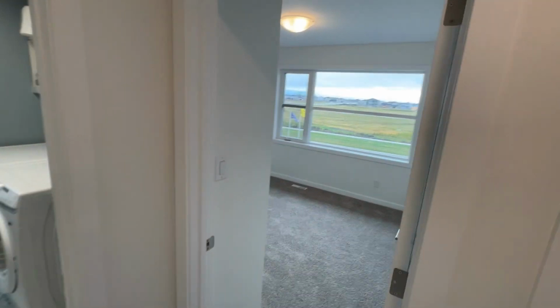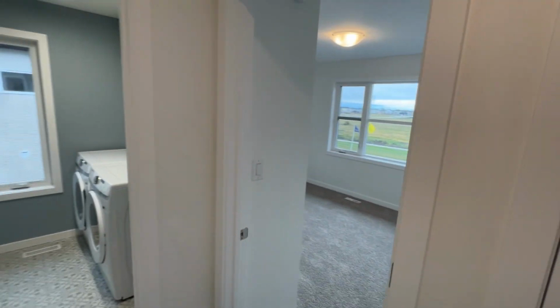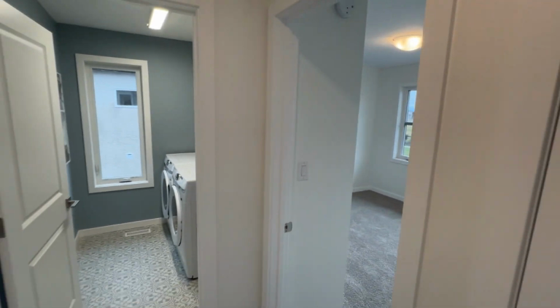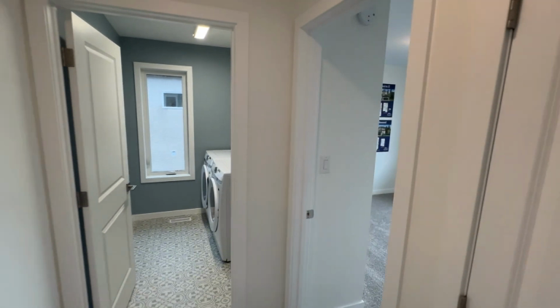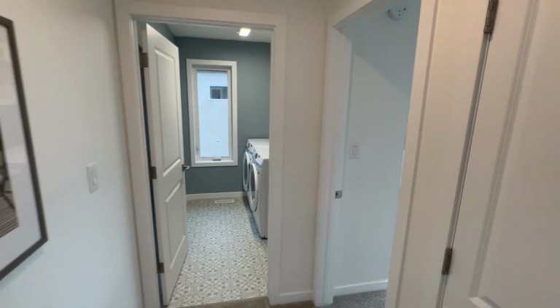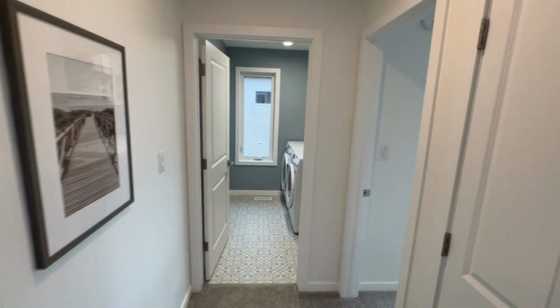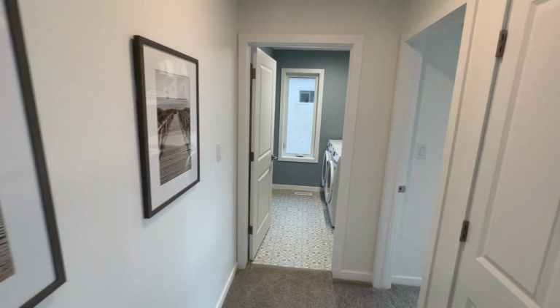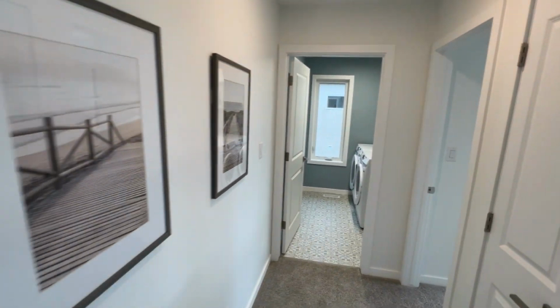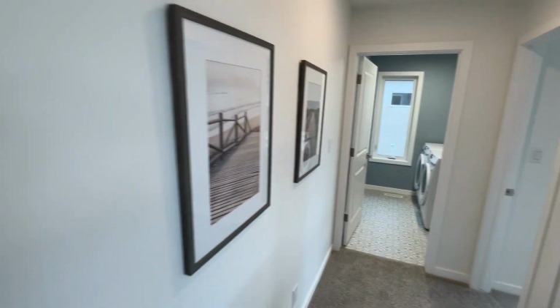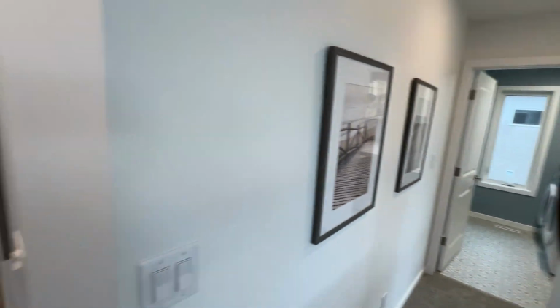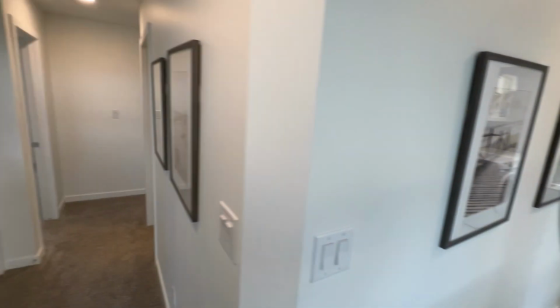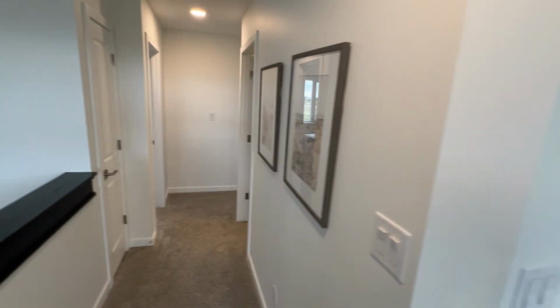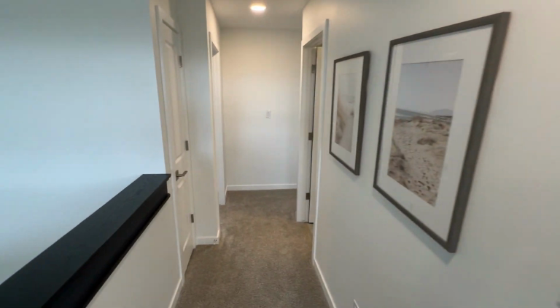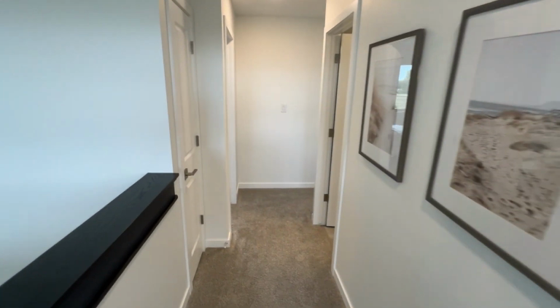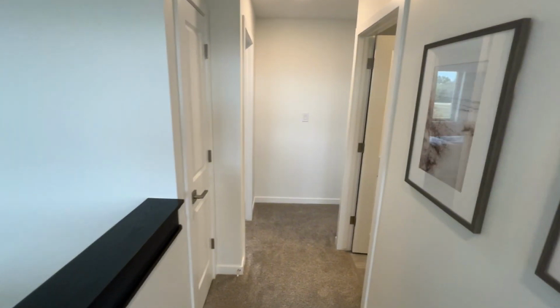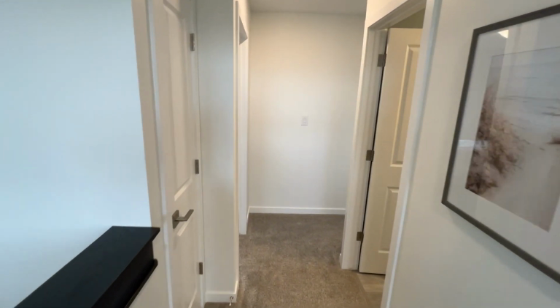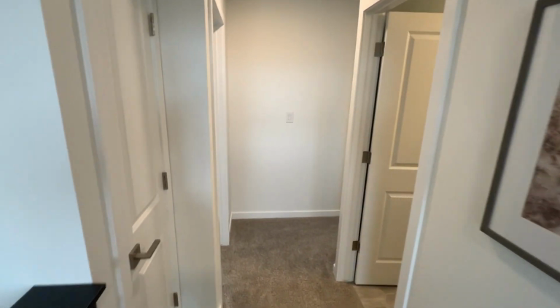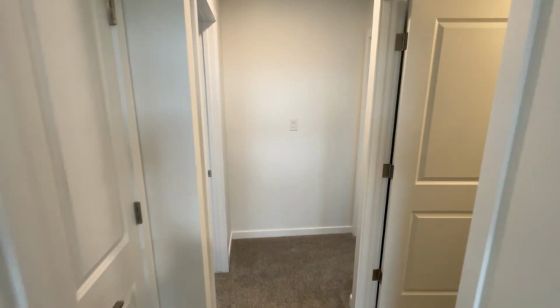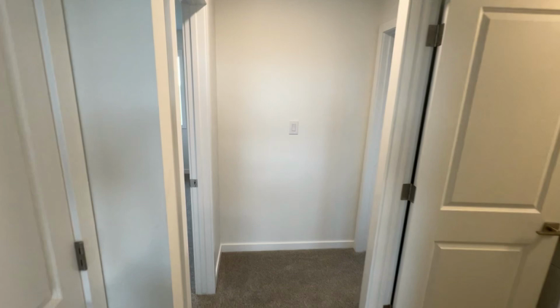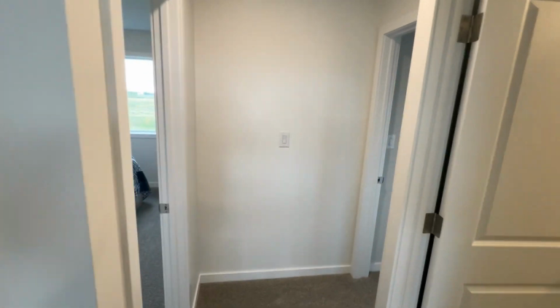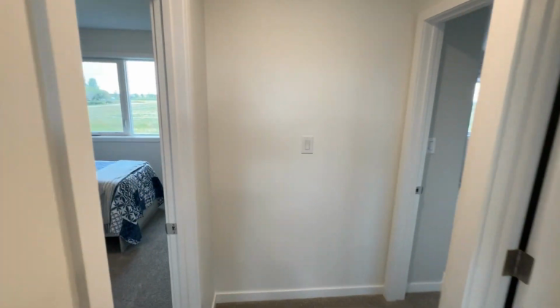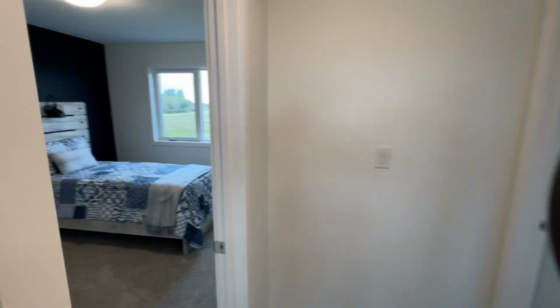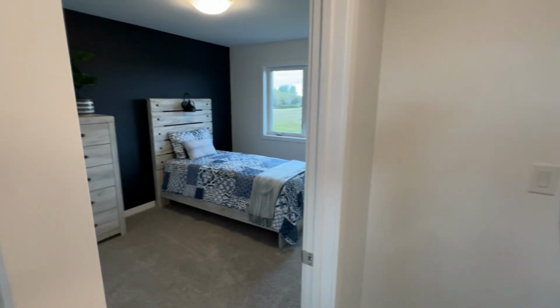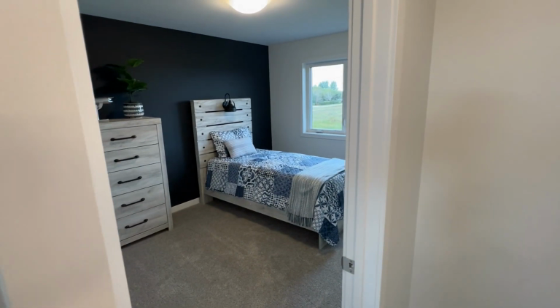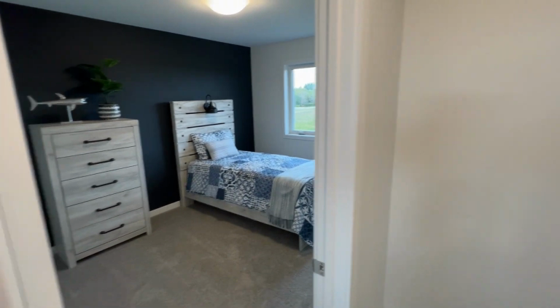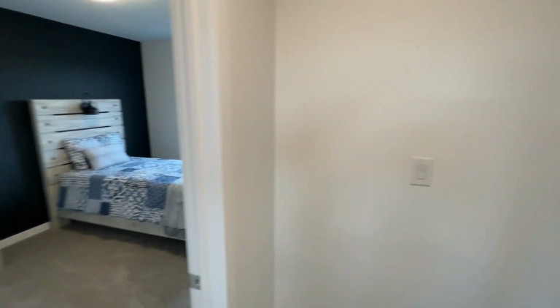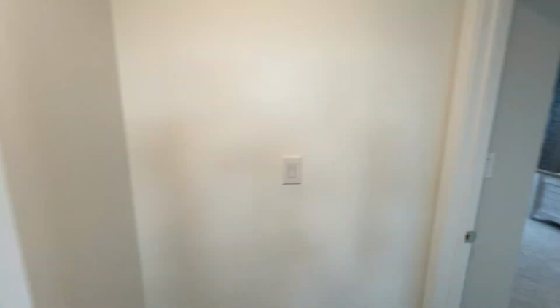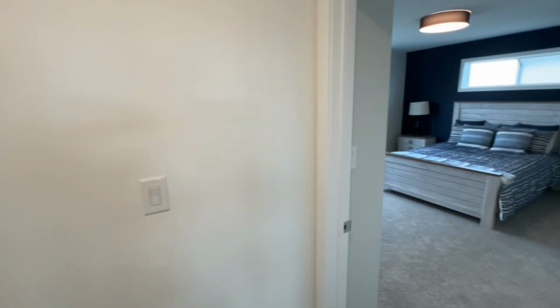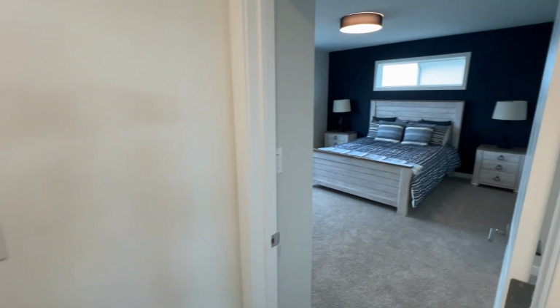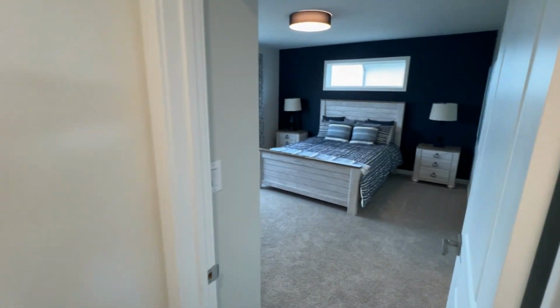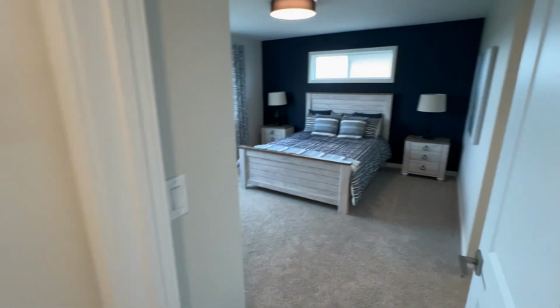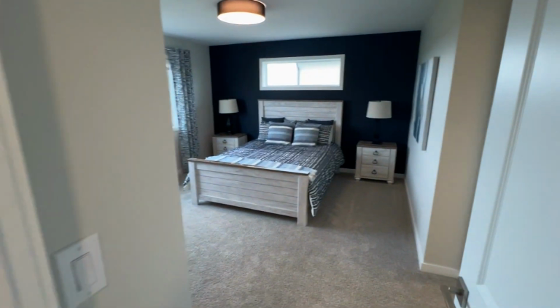One bedroom. Second bedroom. Main bath up here.